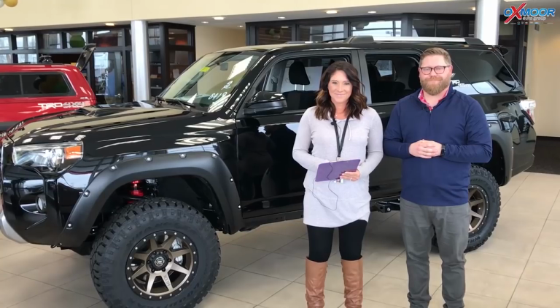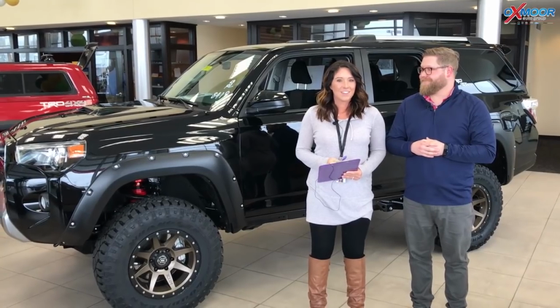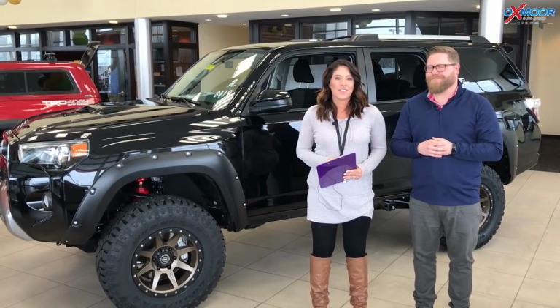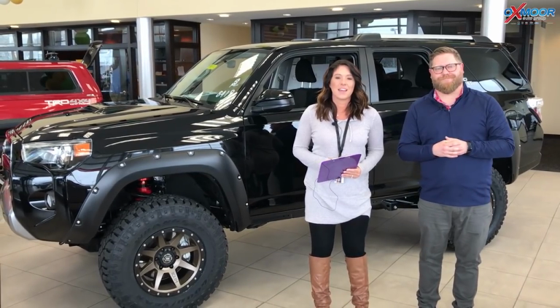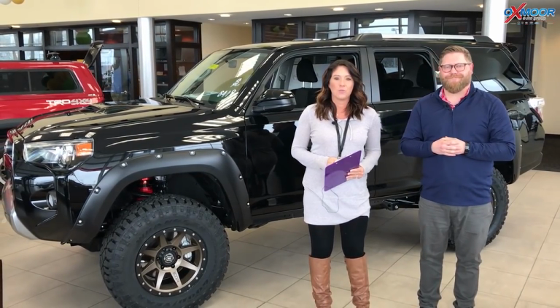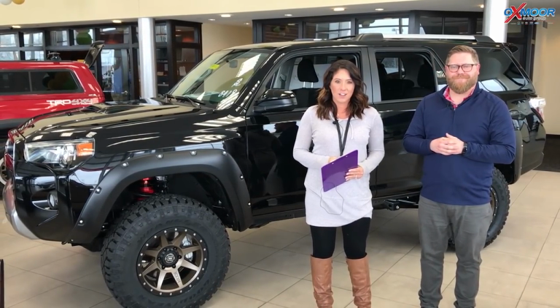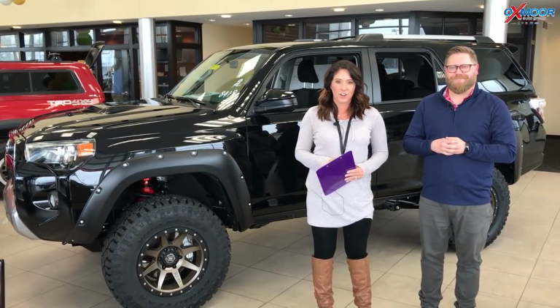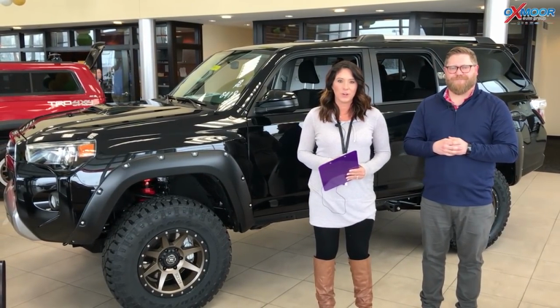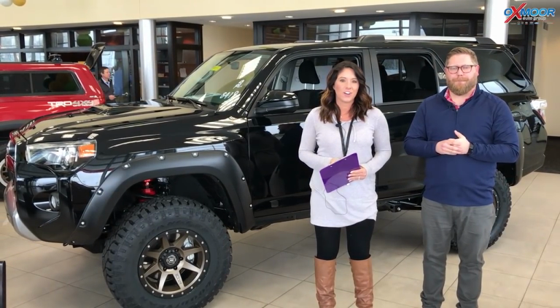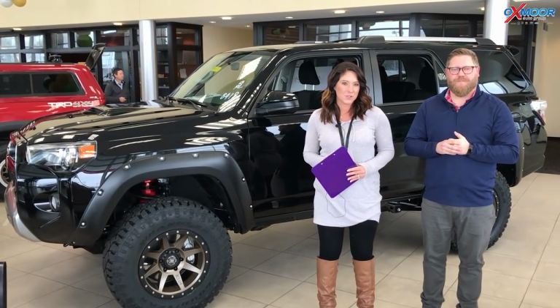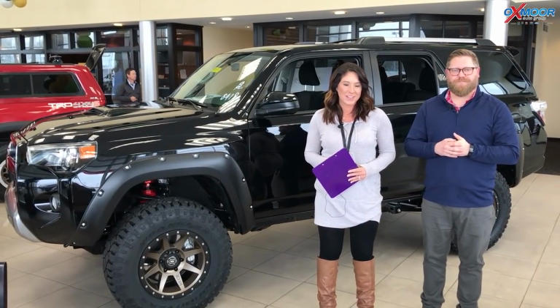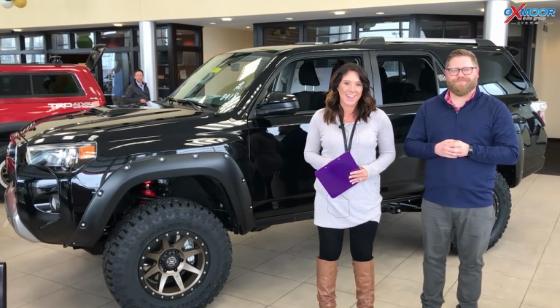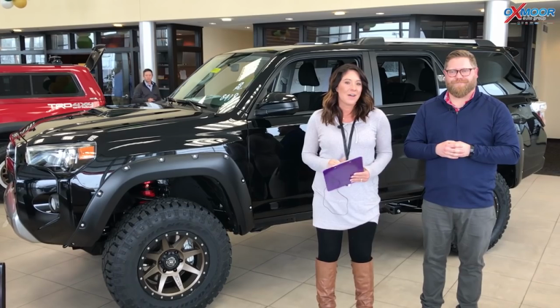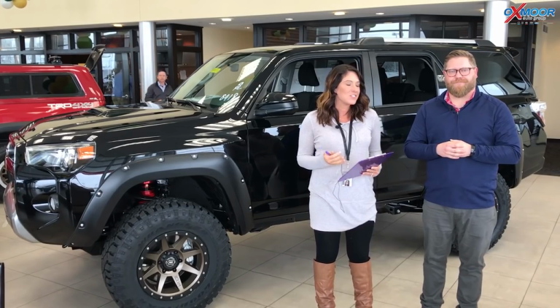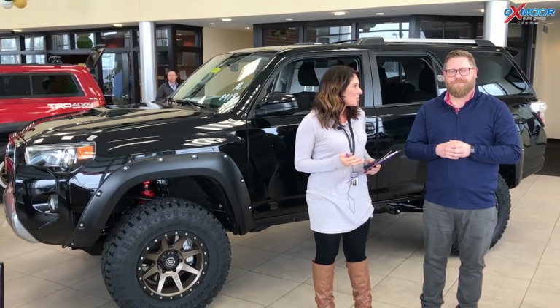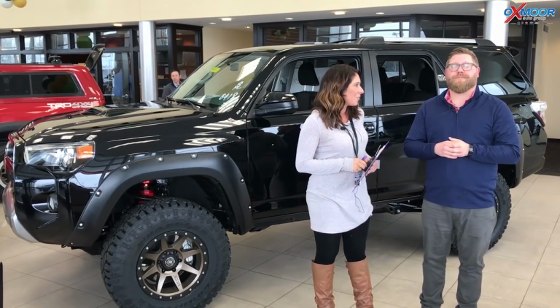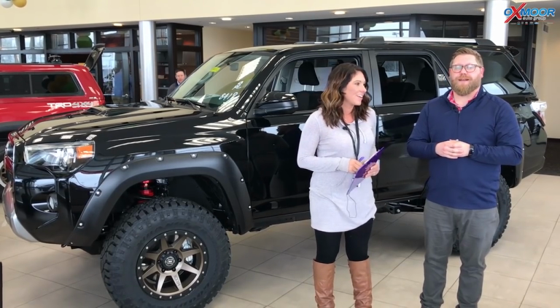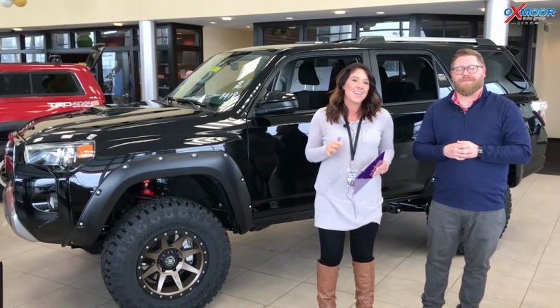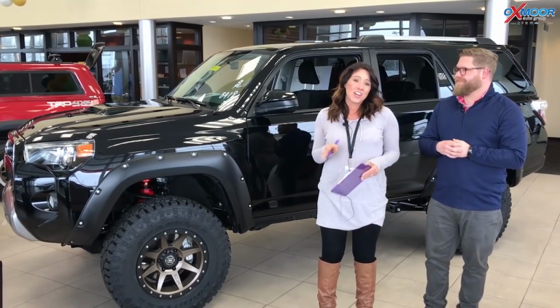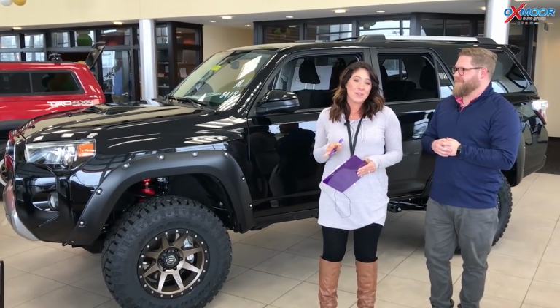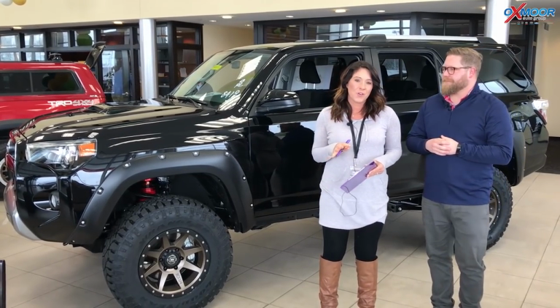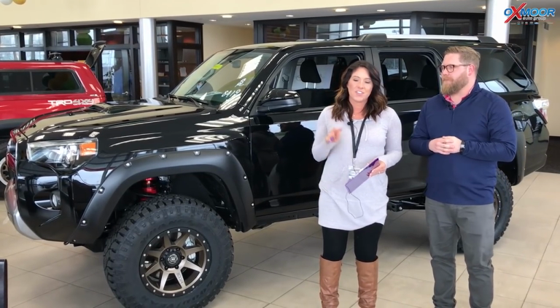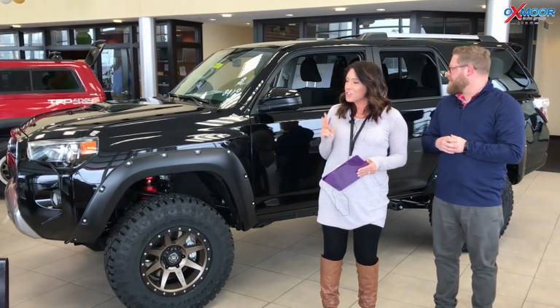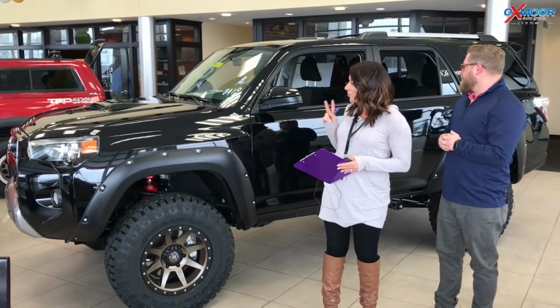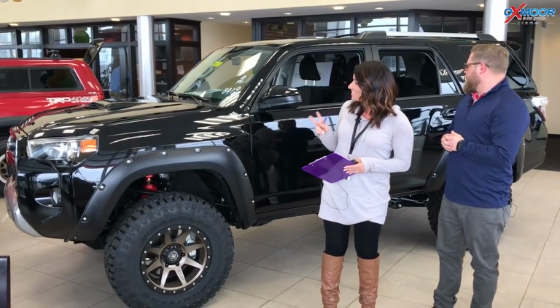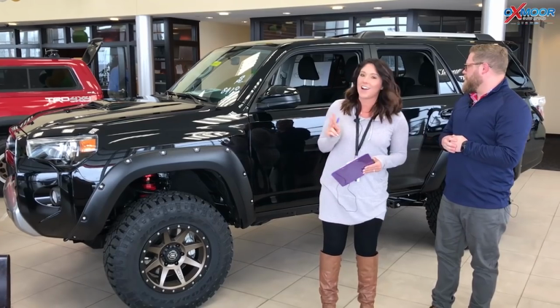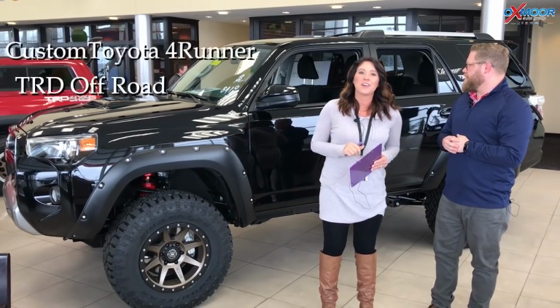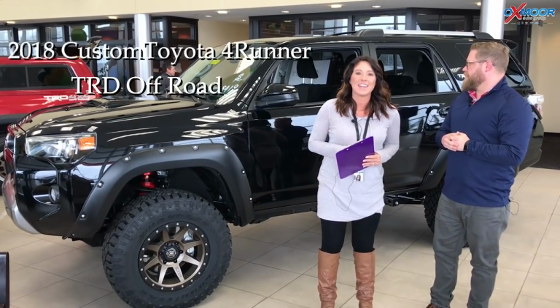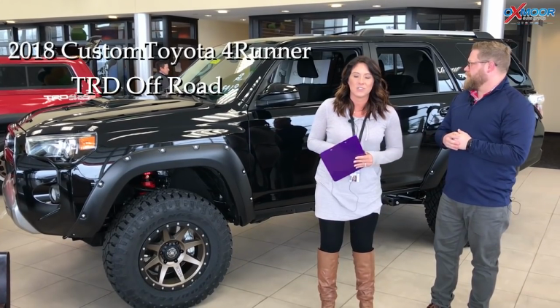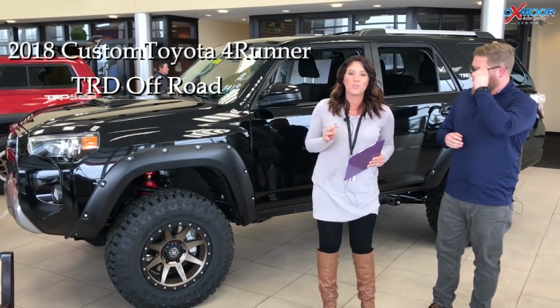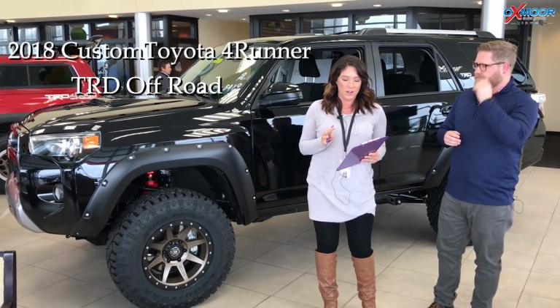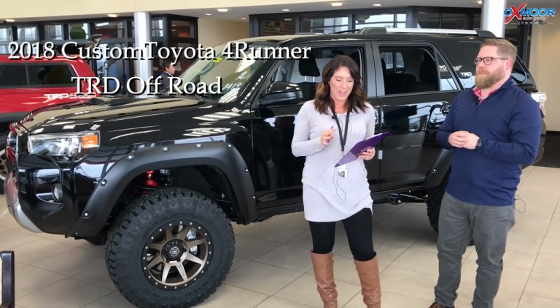Hi everyone, this is Gabrielle with Oxmoor Auto Group. We are here at Oxmoor Toyota today. I have Chuck Schumann here with us. Chuck's going to be going over the two in-stock 2018 Toyota 4Runners we have.